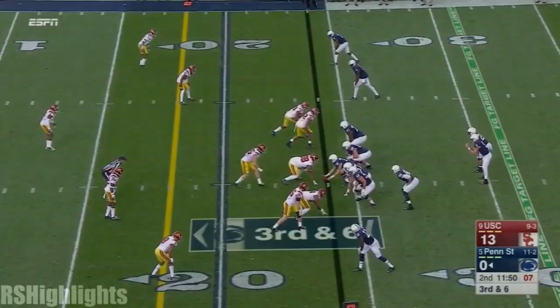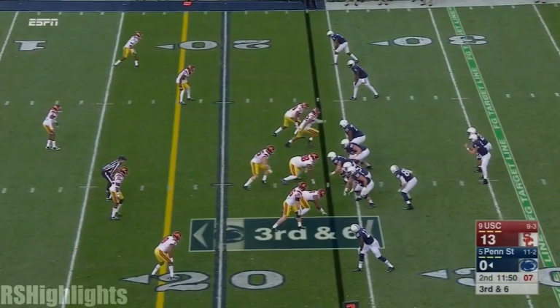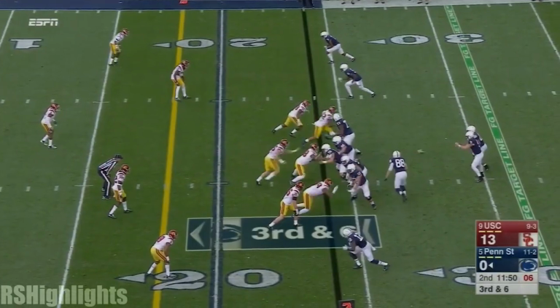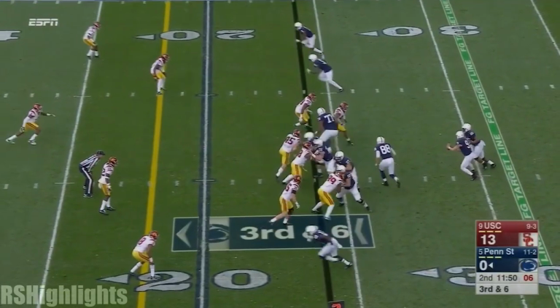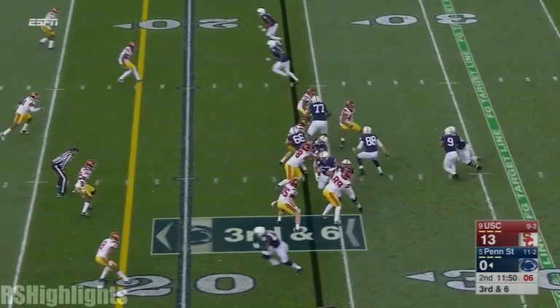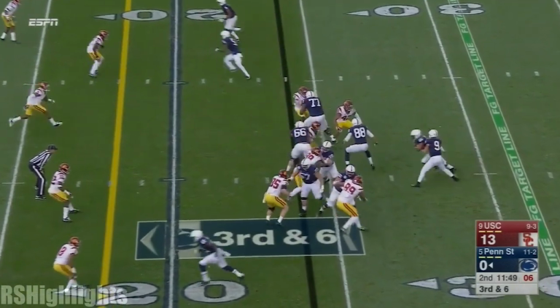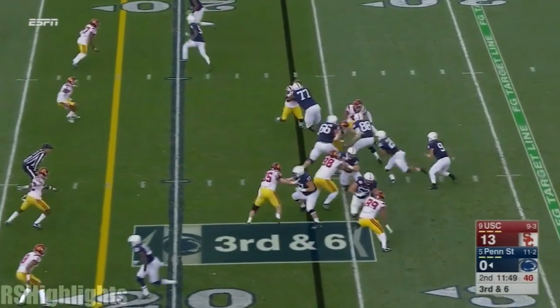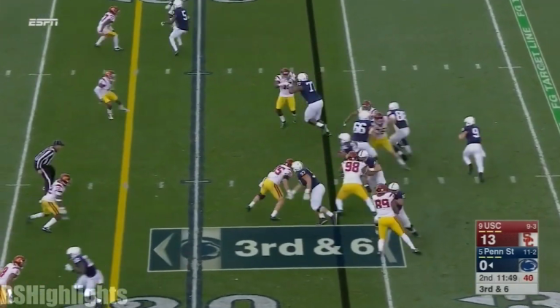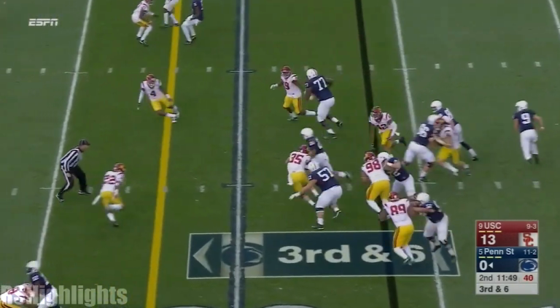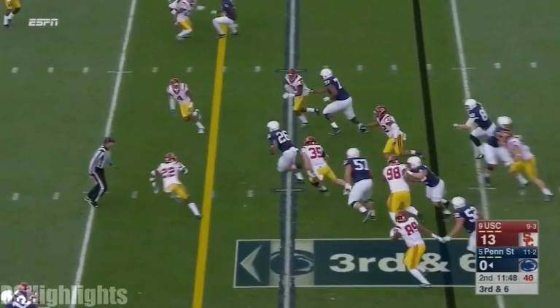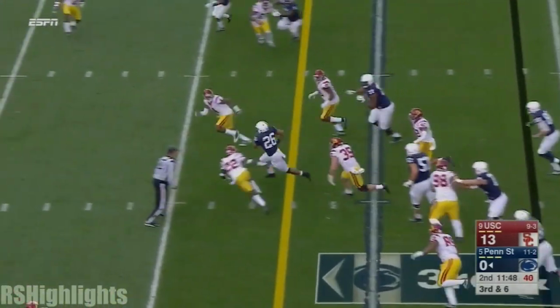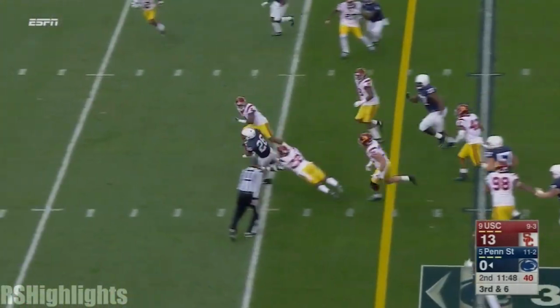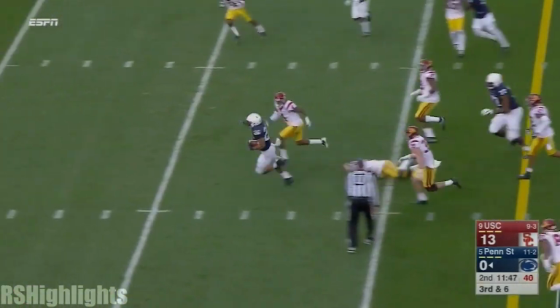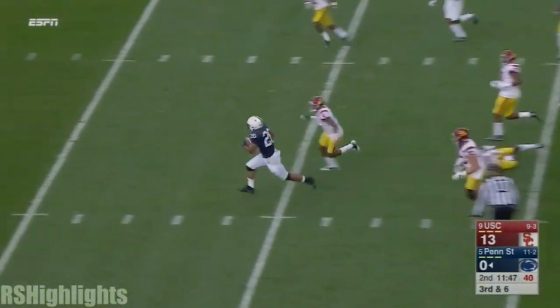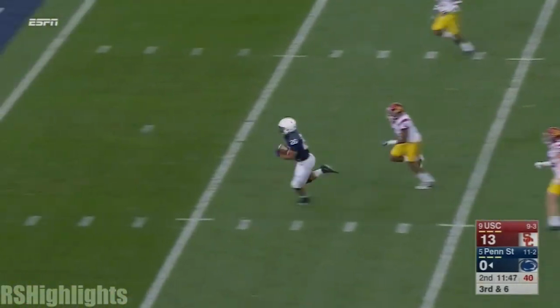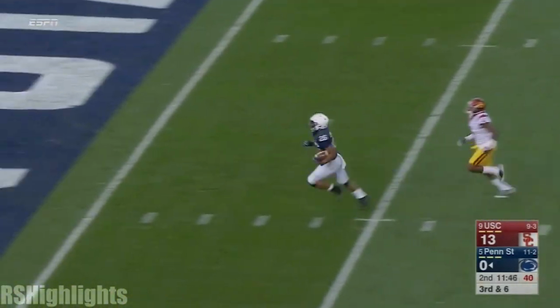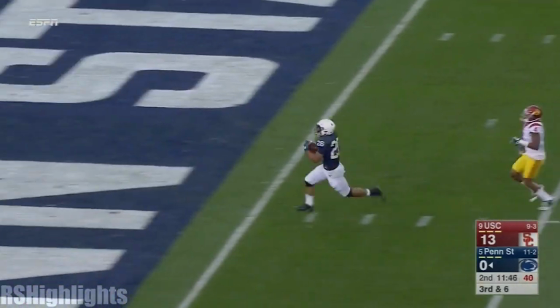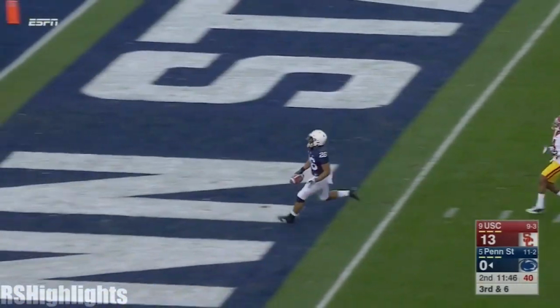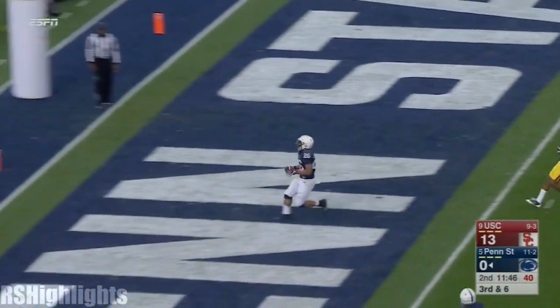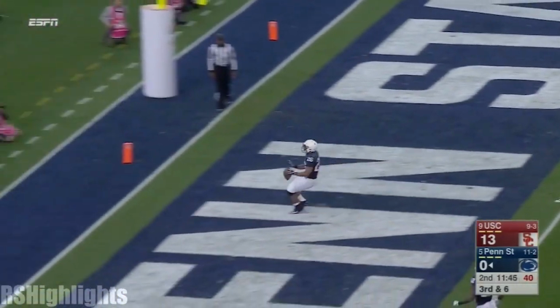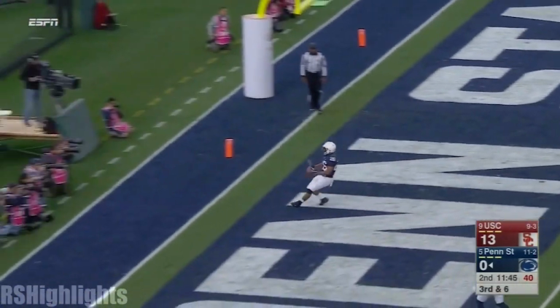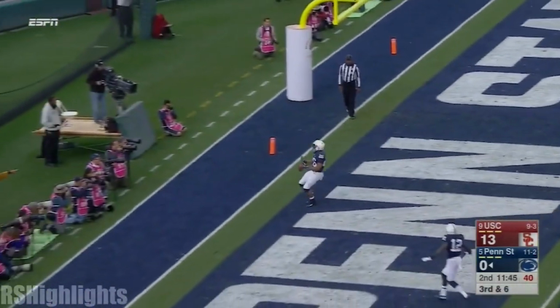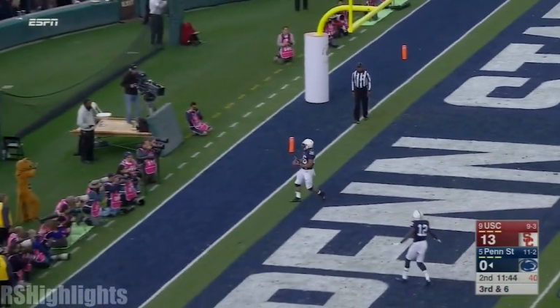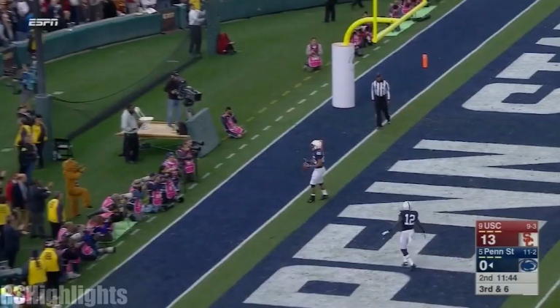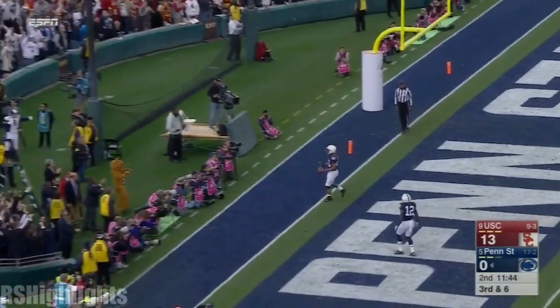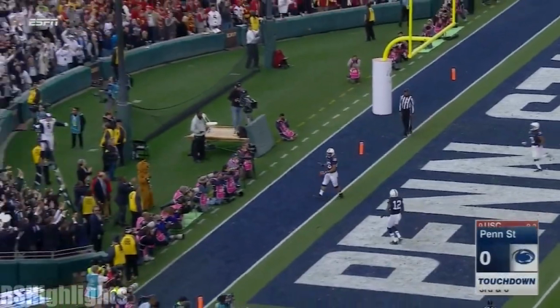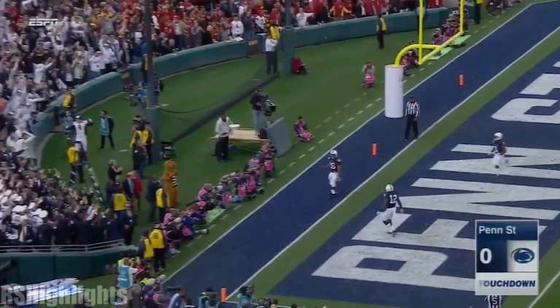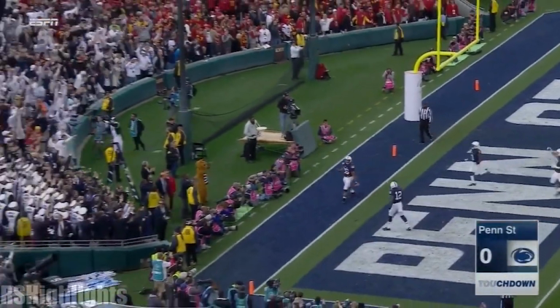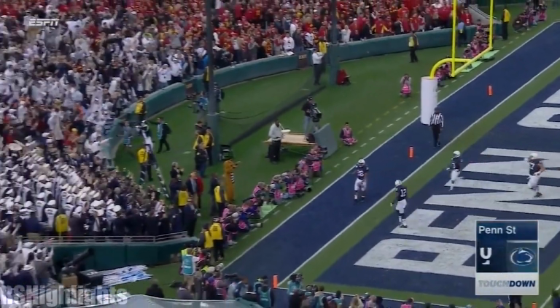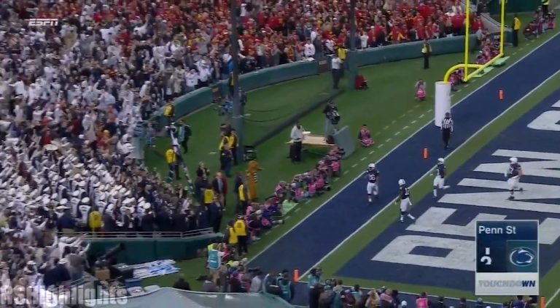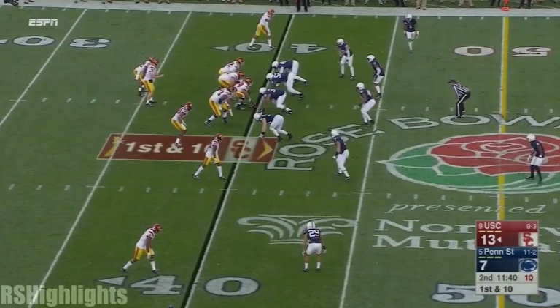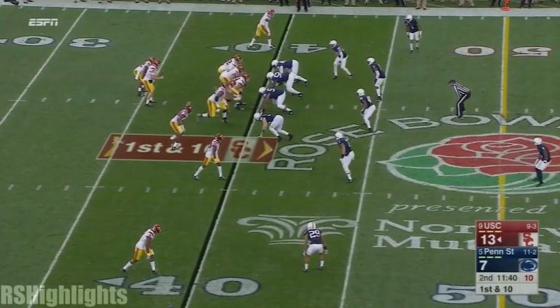On this third down, Barkley with a quick burst. Saquon Barkley will score.